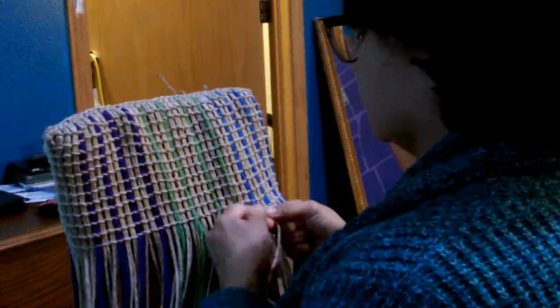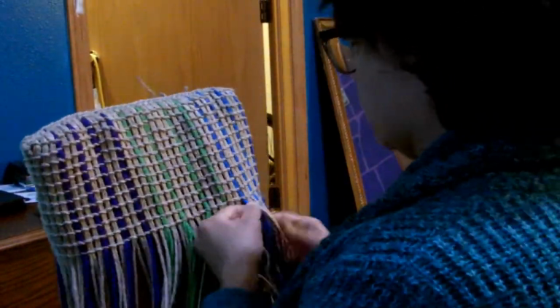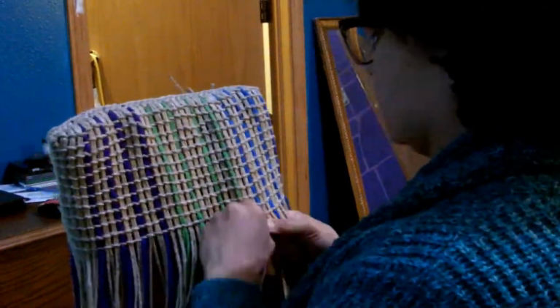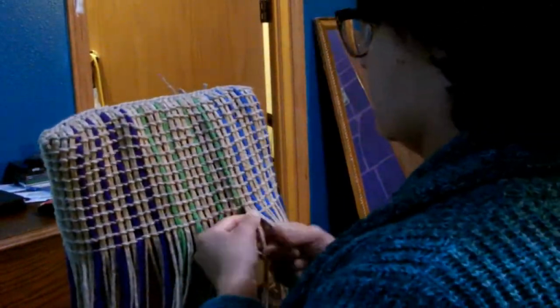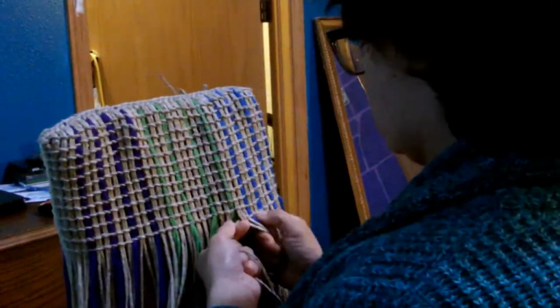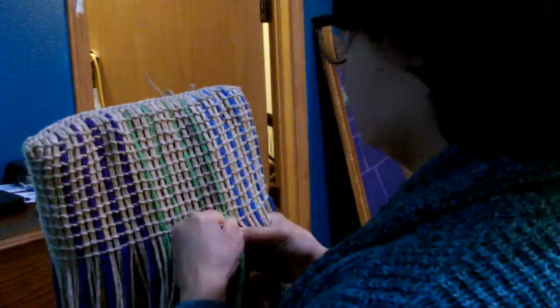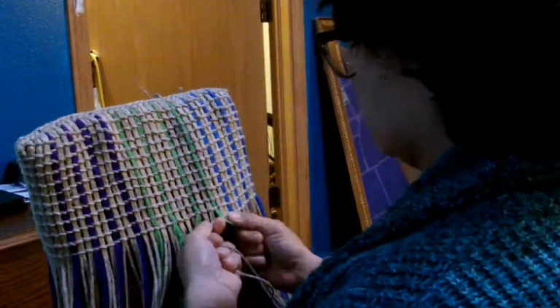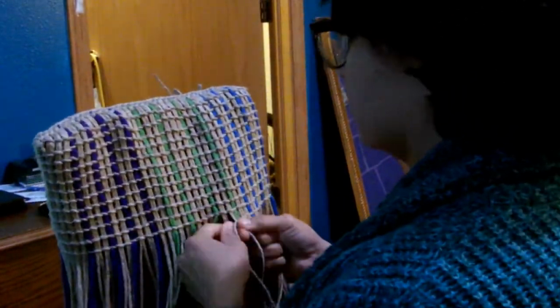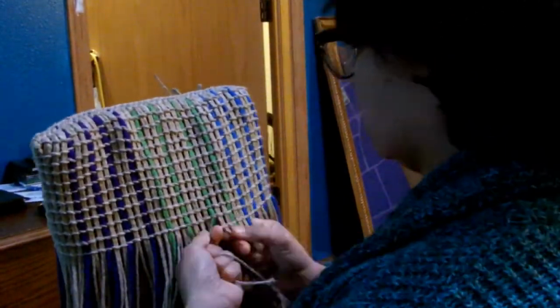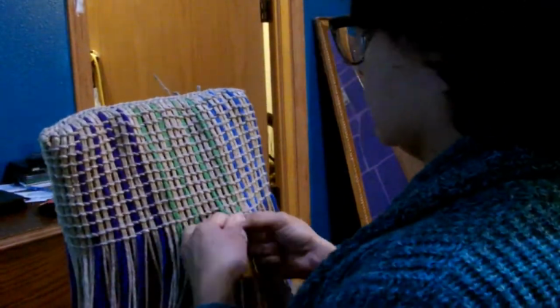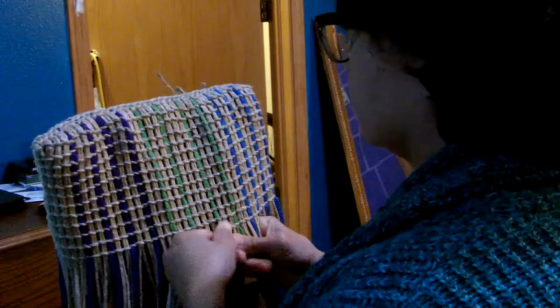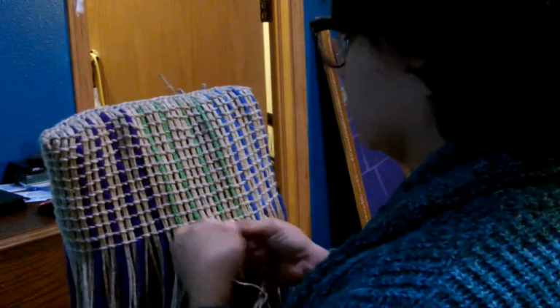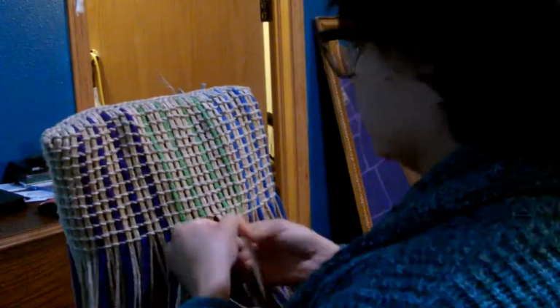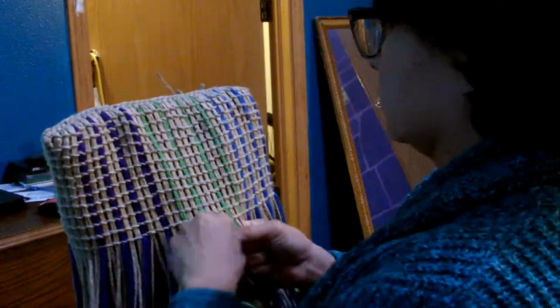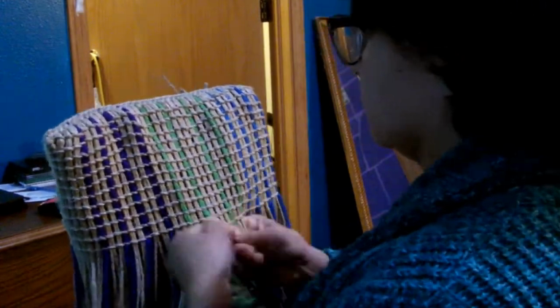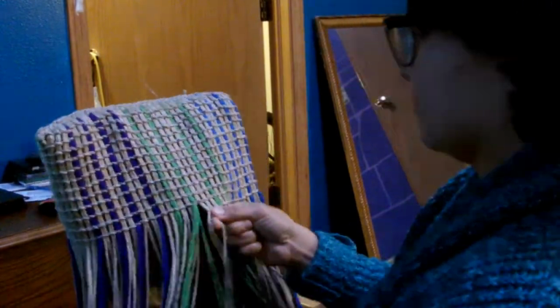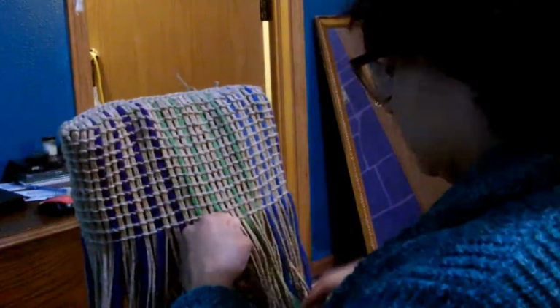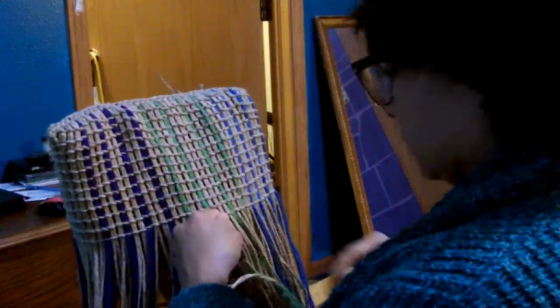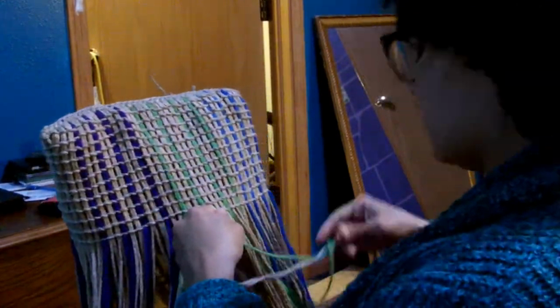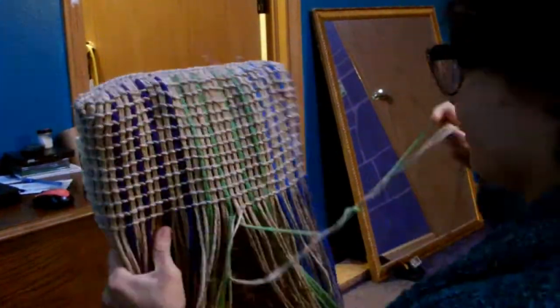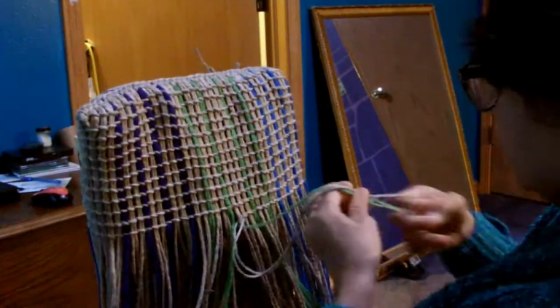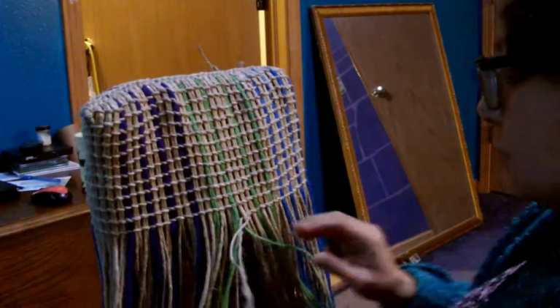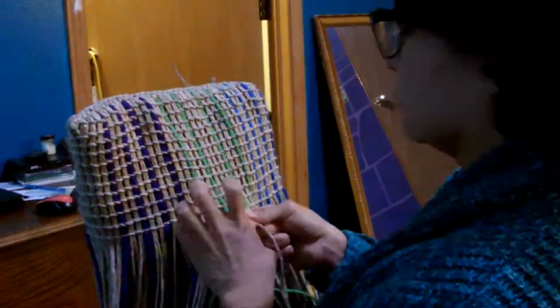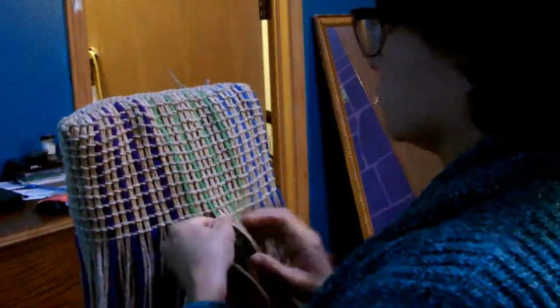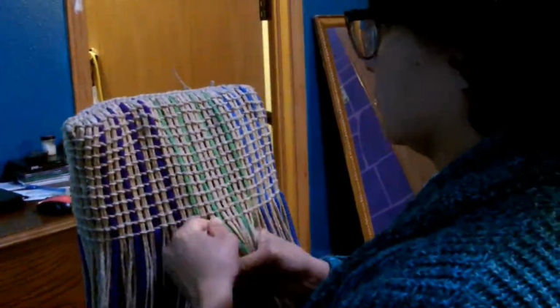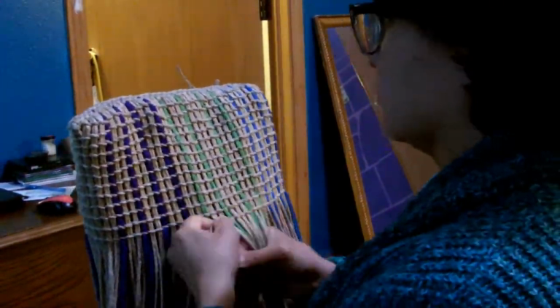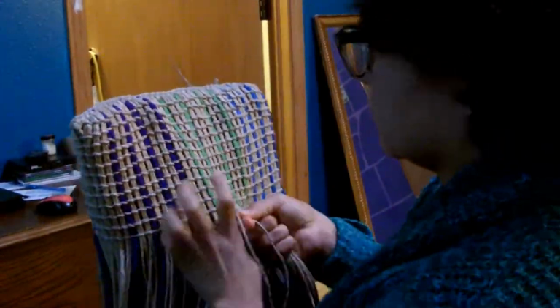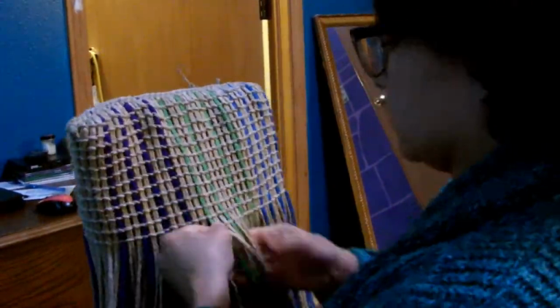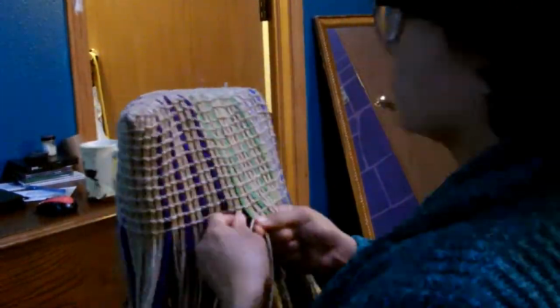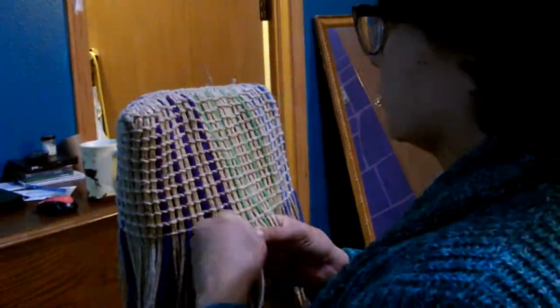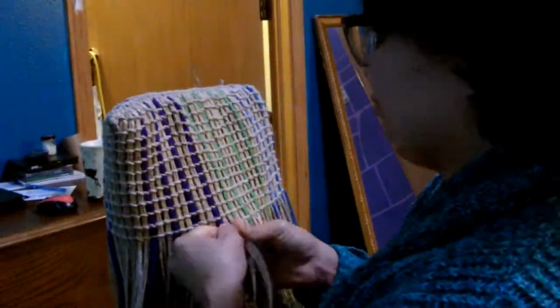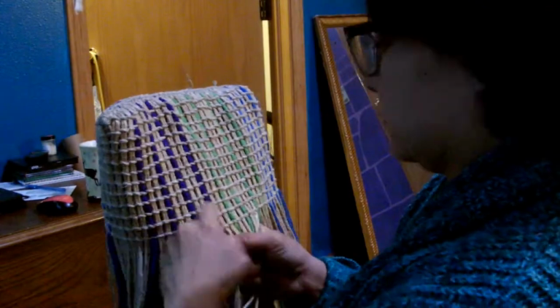Welcome back to my bag weaving journey. This is part six in the series and as you can see I'm still weaving.